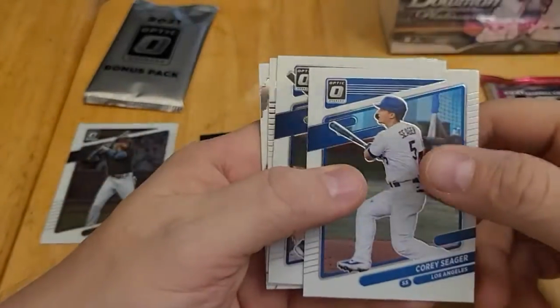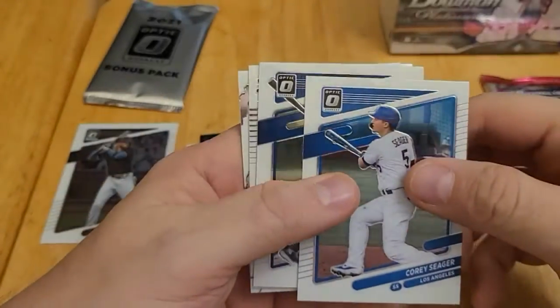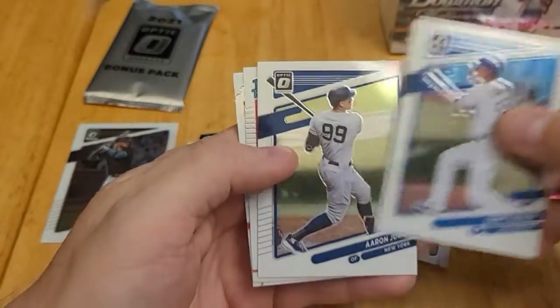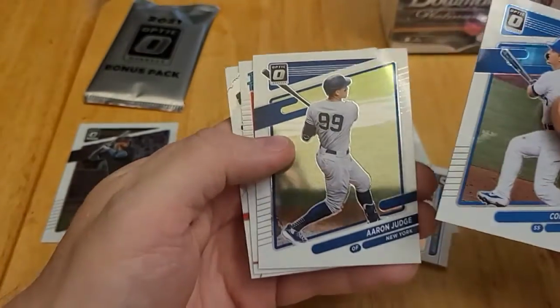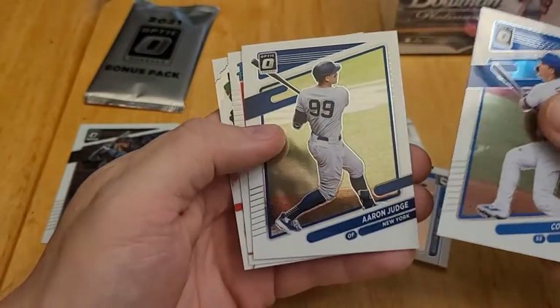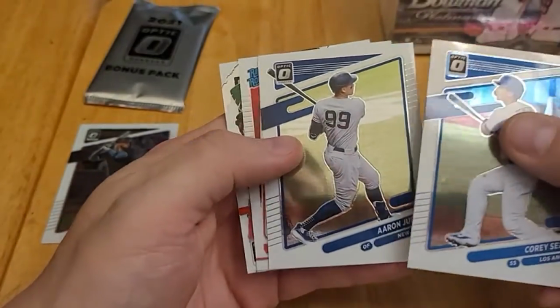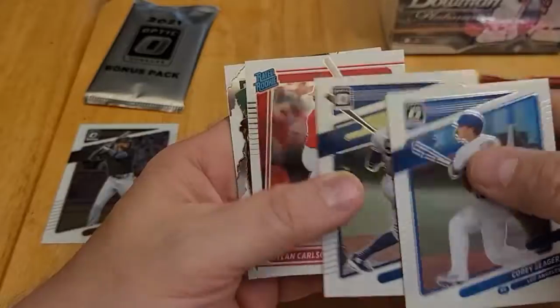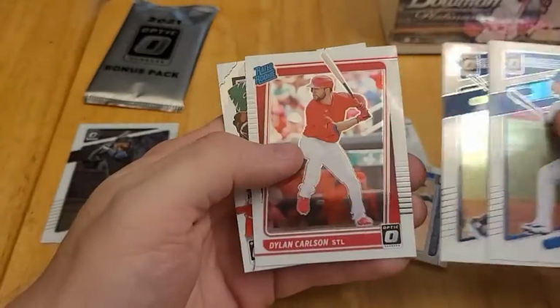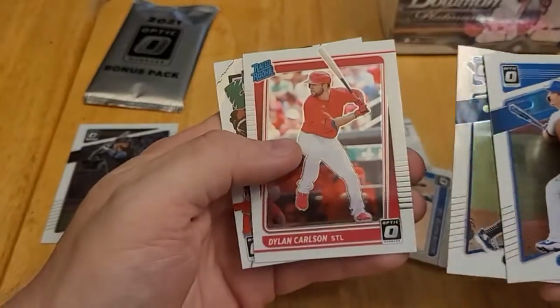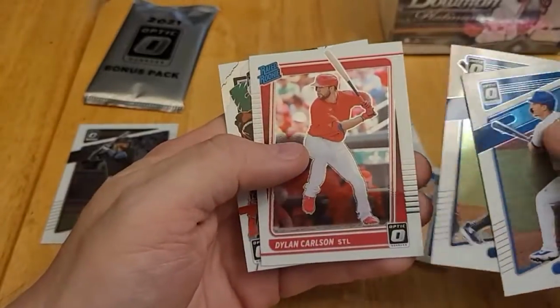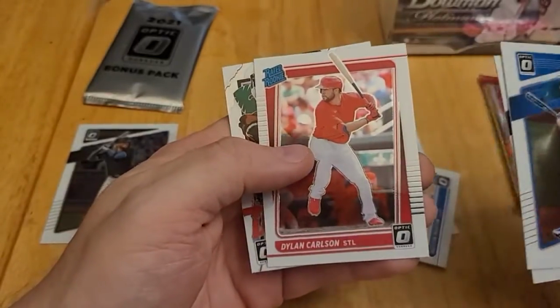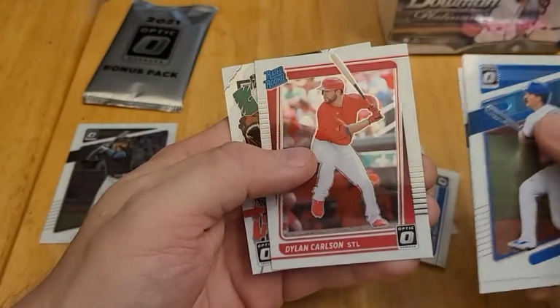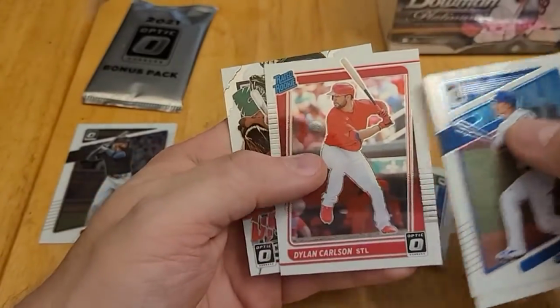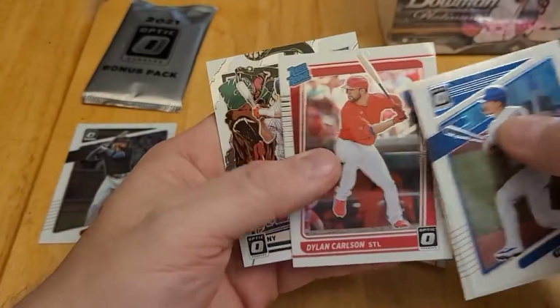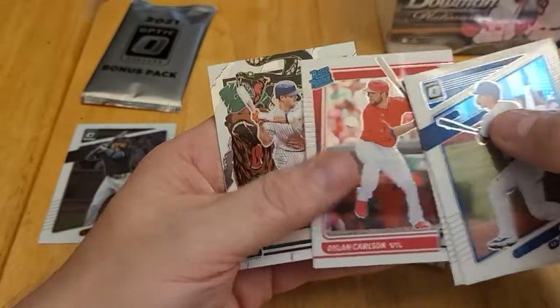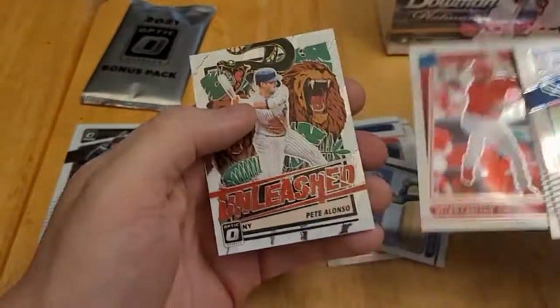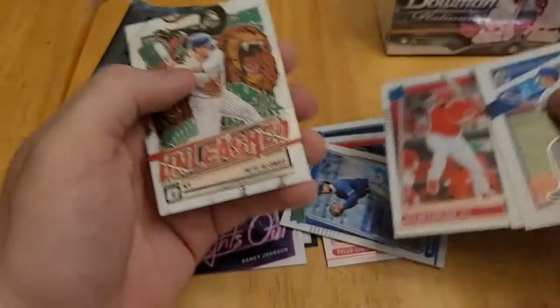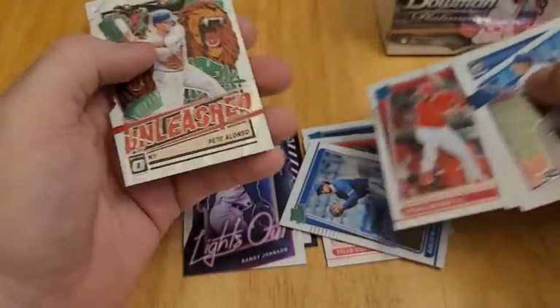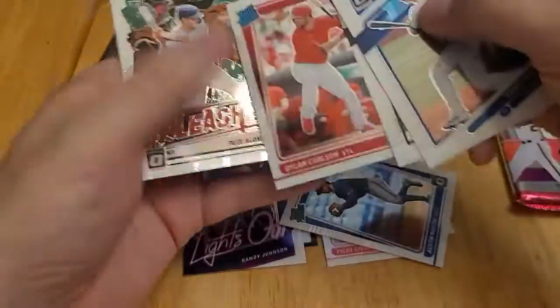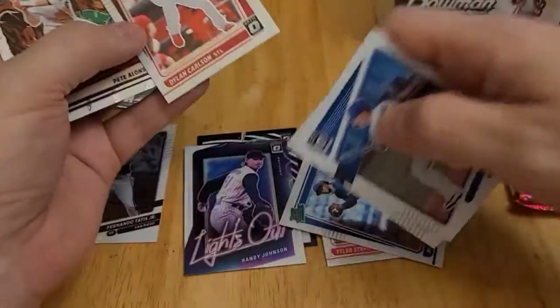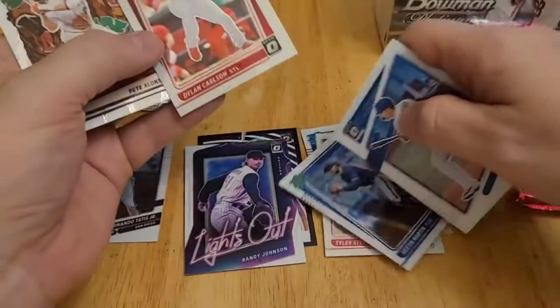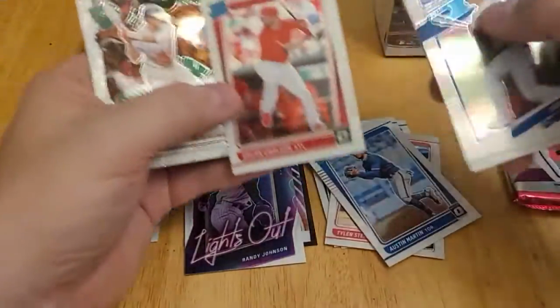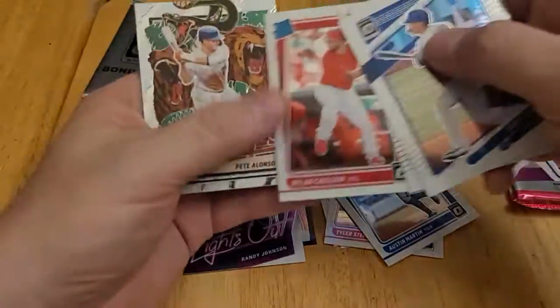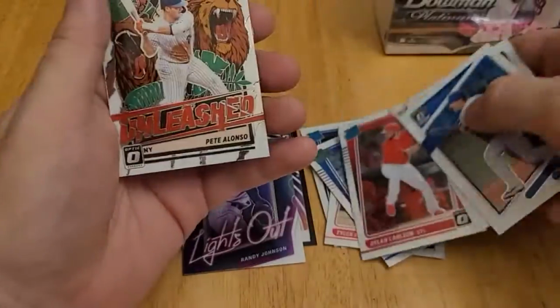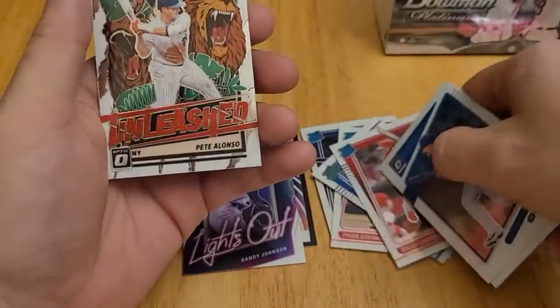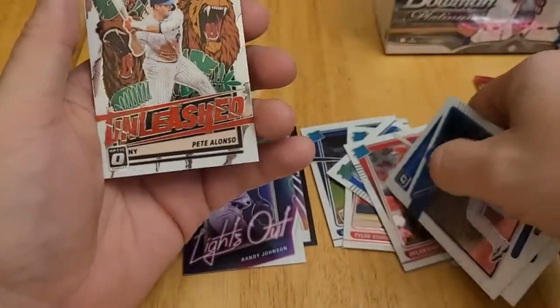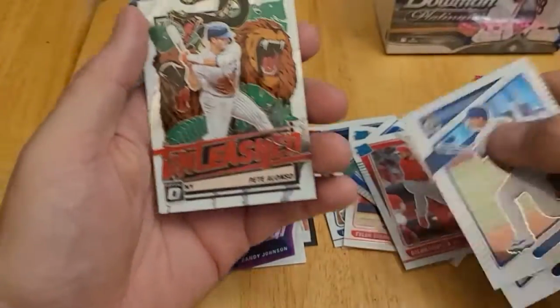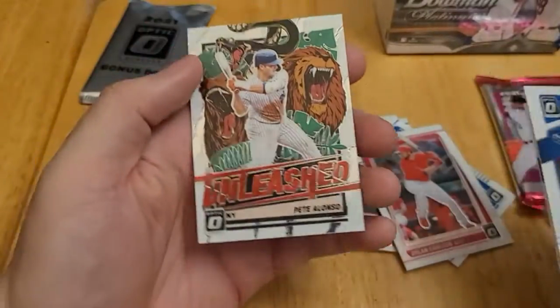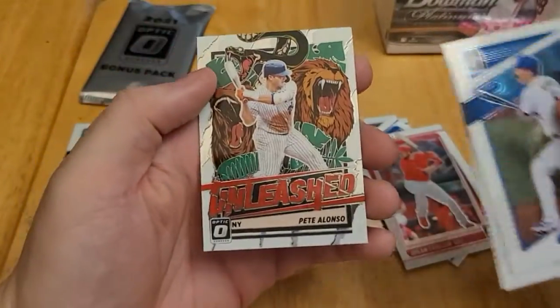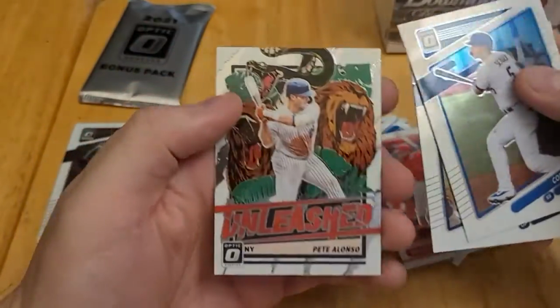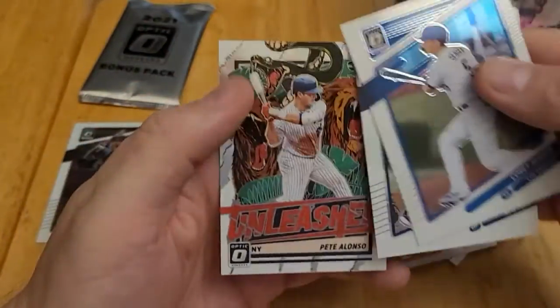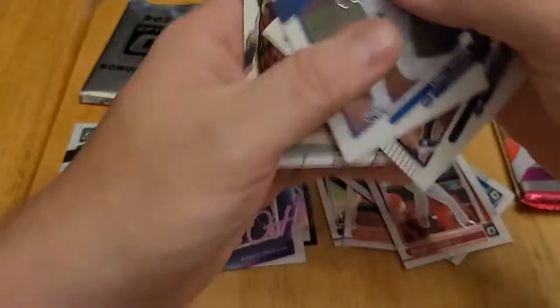This pack starts with Corey Seager, Aaron Judge, rated rookie of Dylan Carlson, and an Unleashed Pete Alonso.